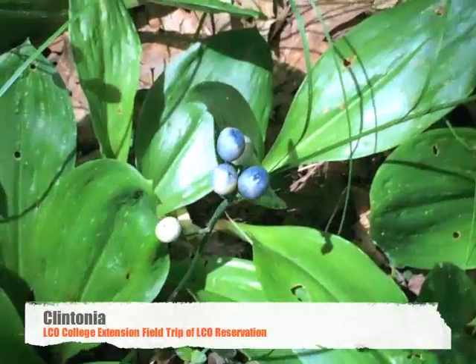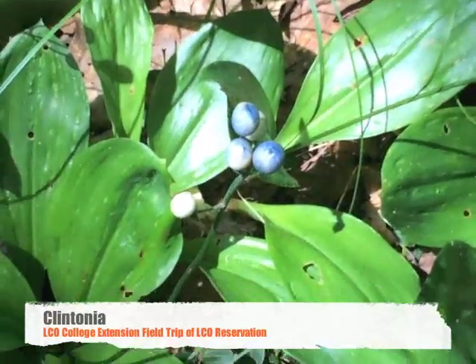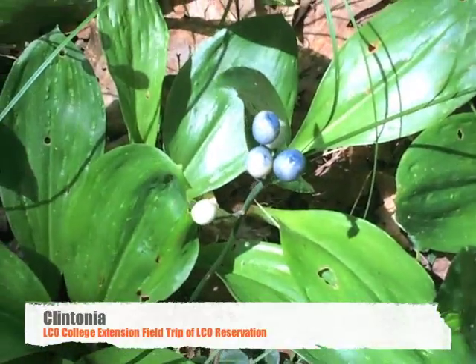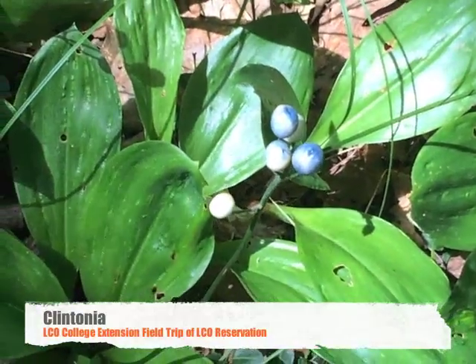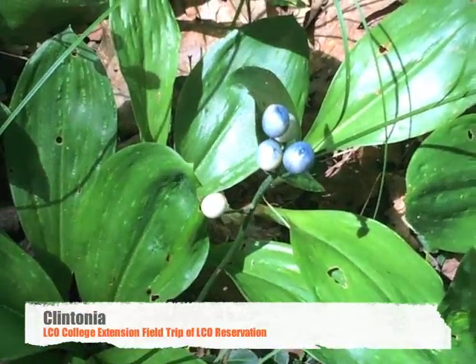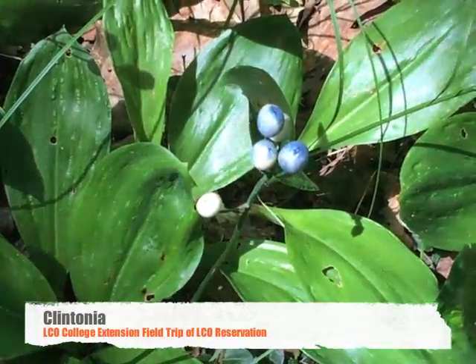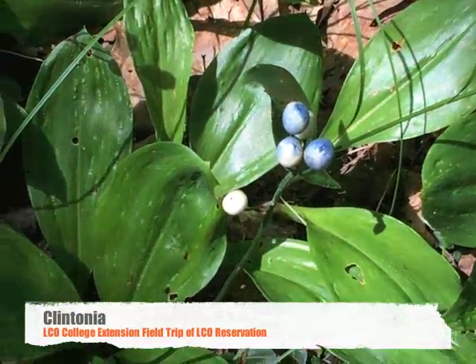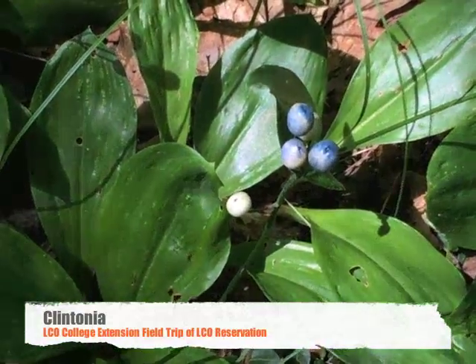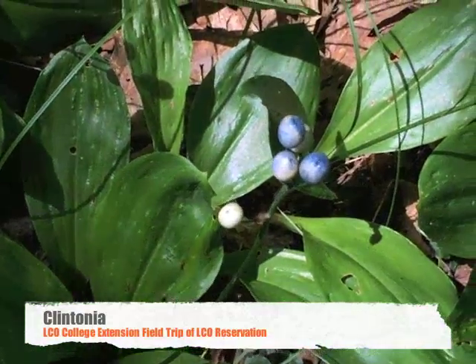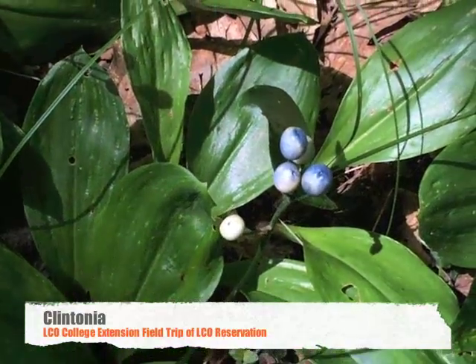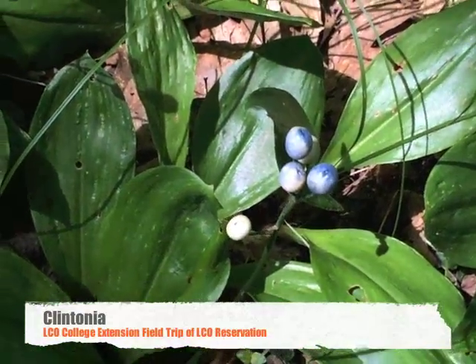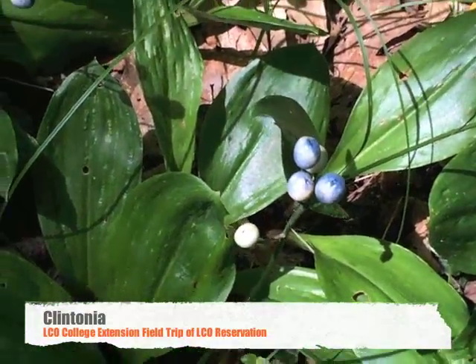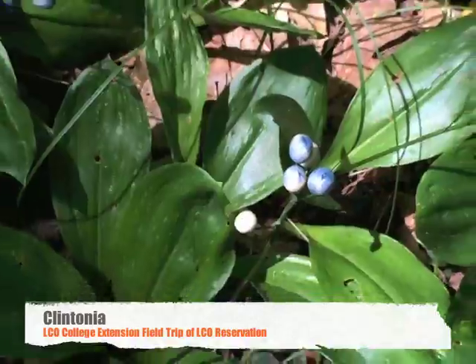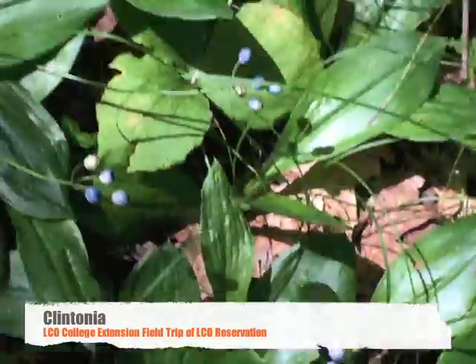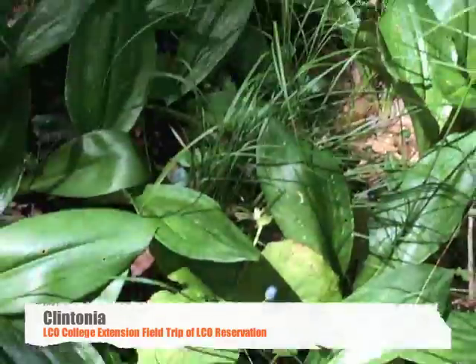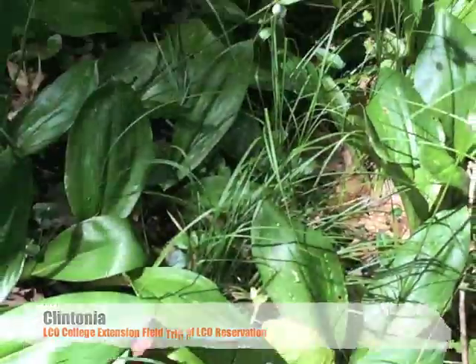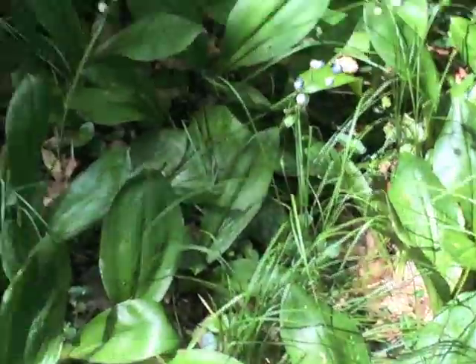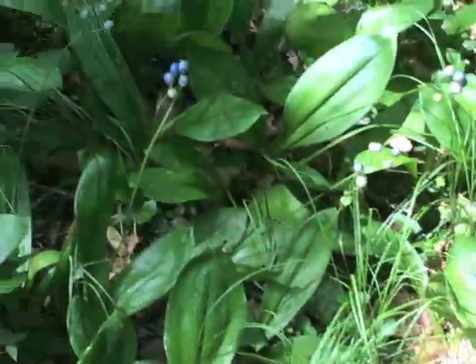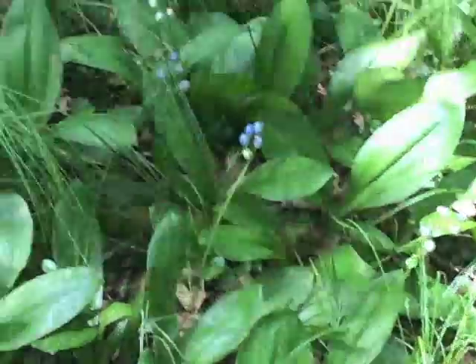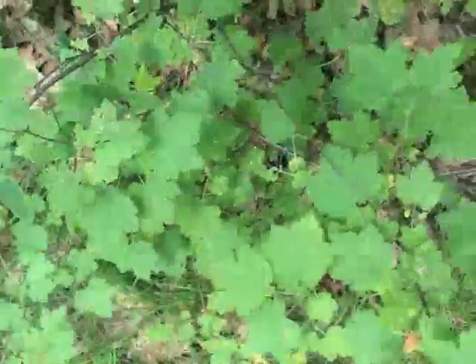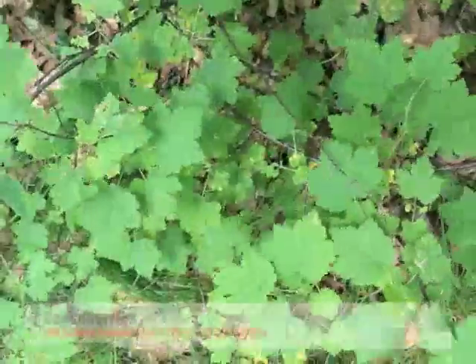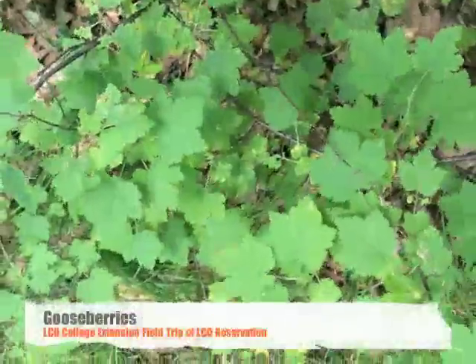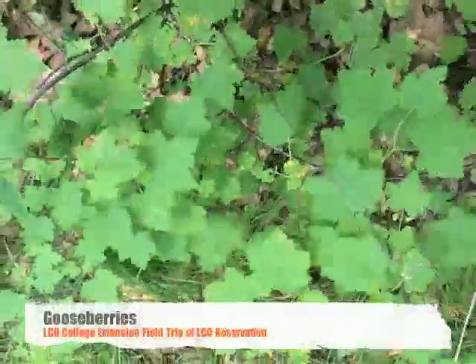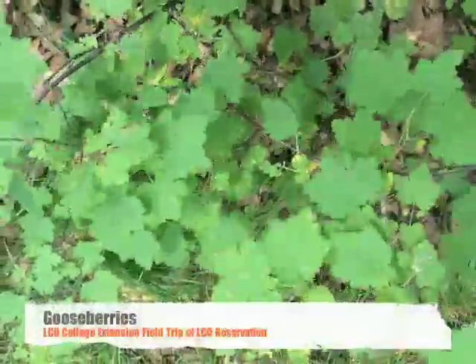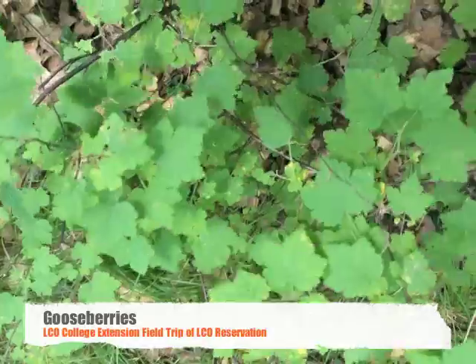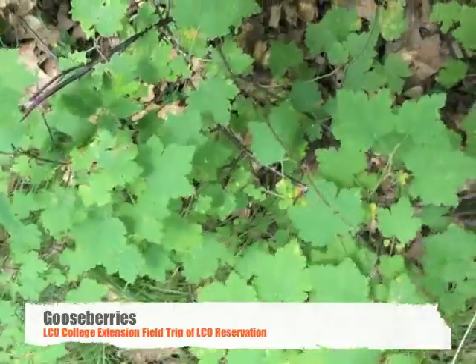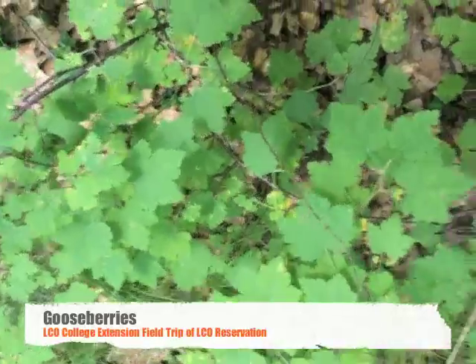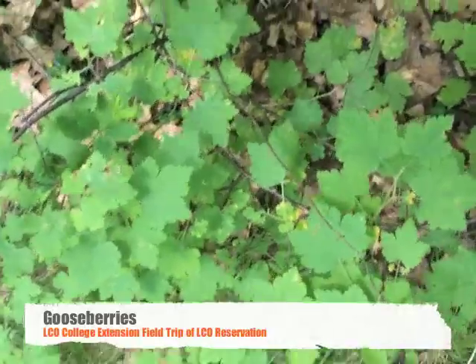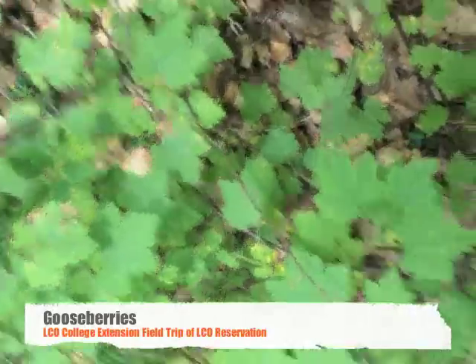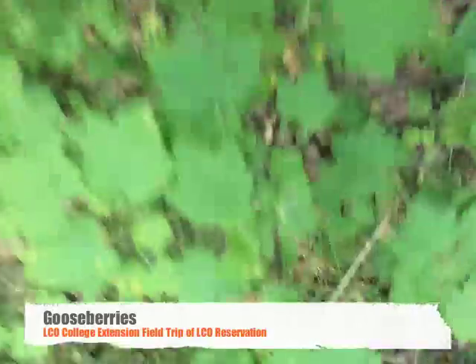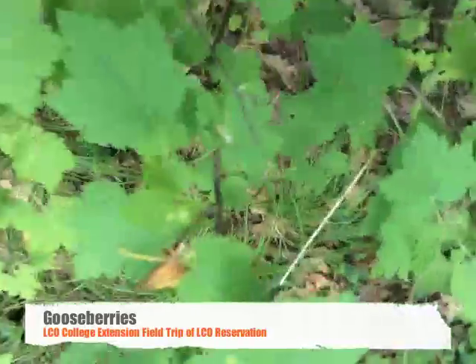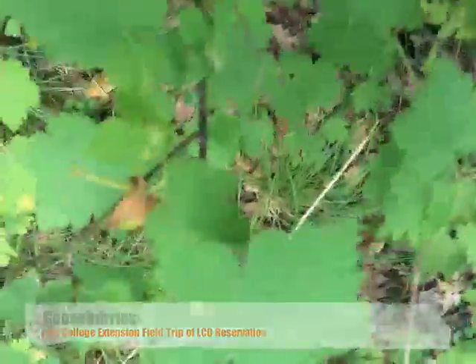It has flowers that look like little yellow lilies, and then they get beautiful blueberries. You've got gooseberries here and some other berries too.